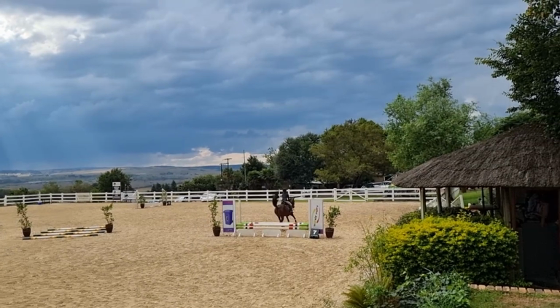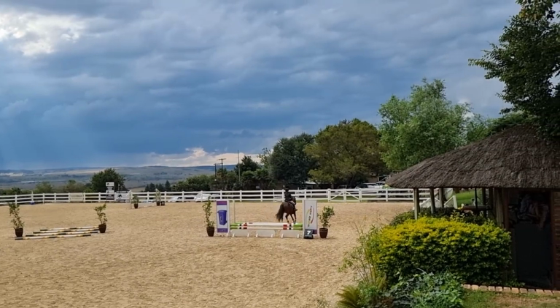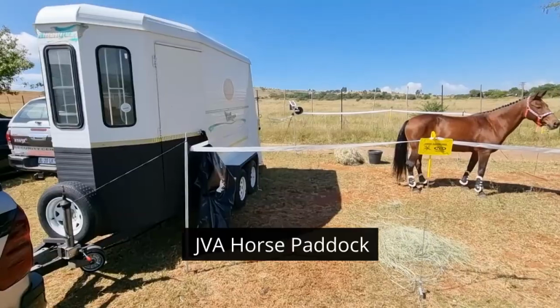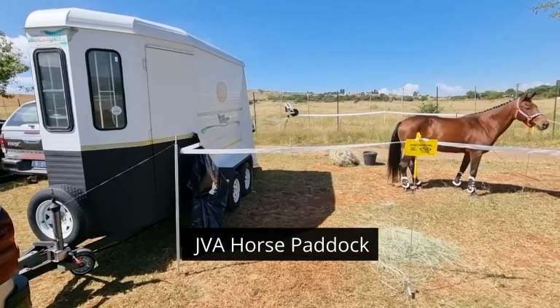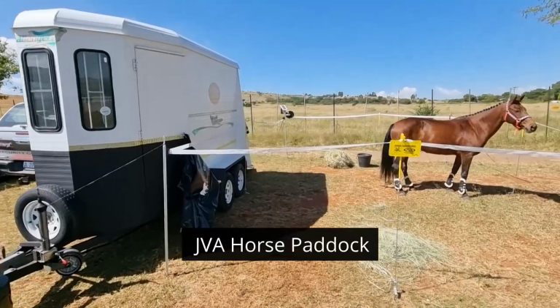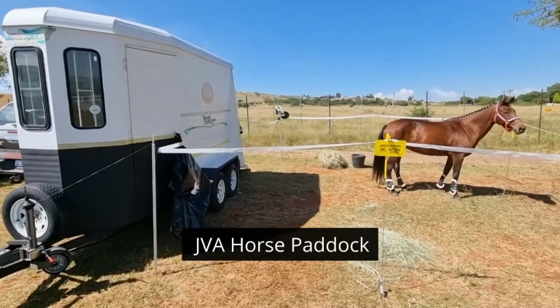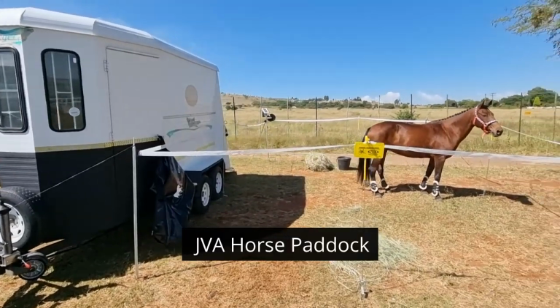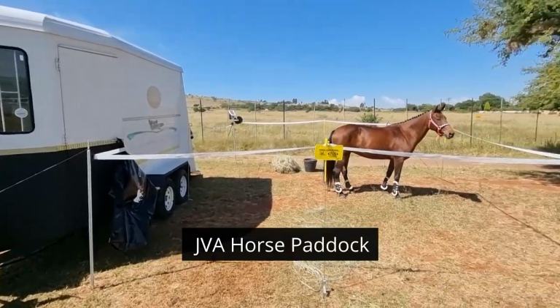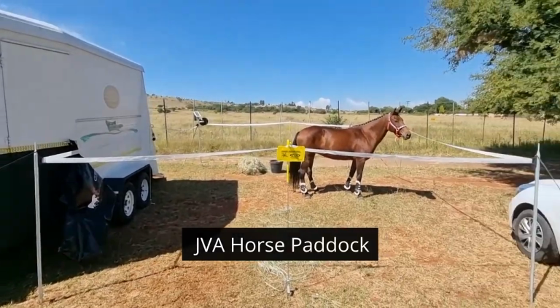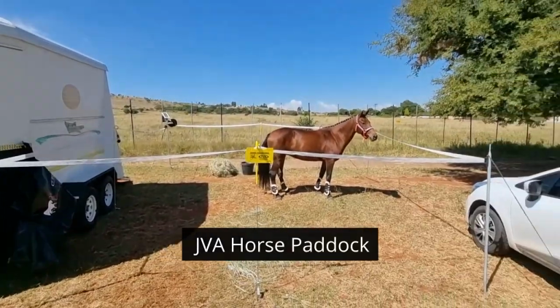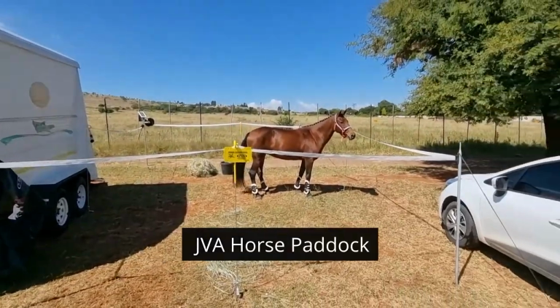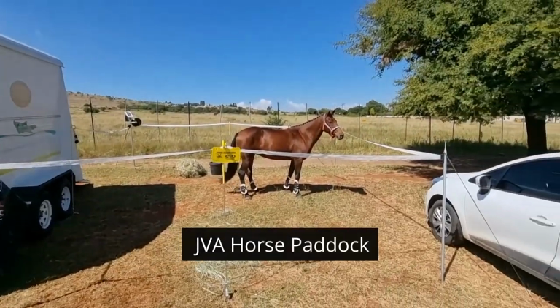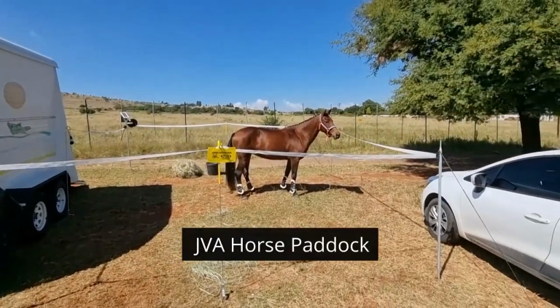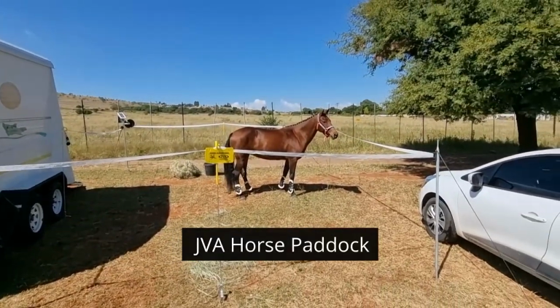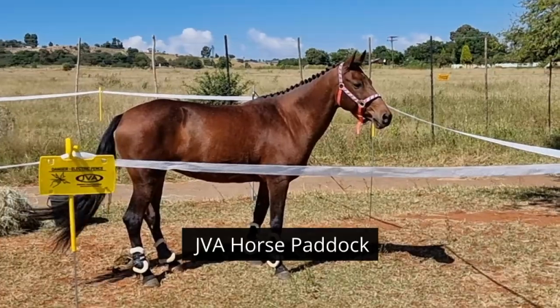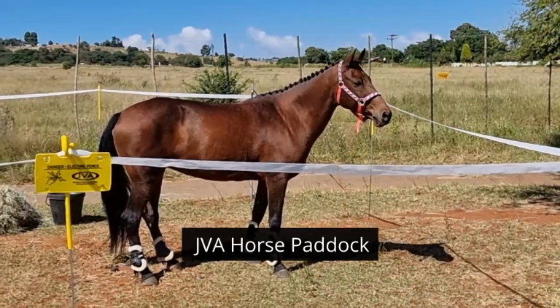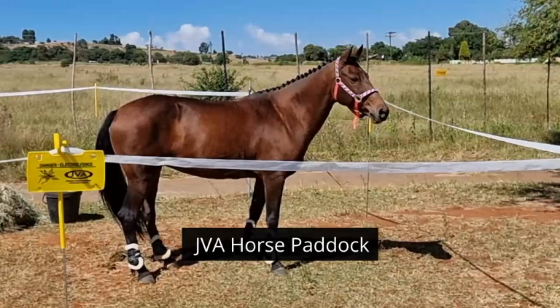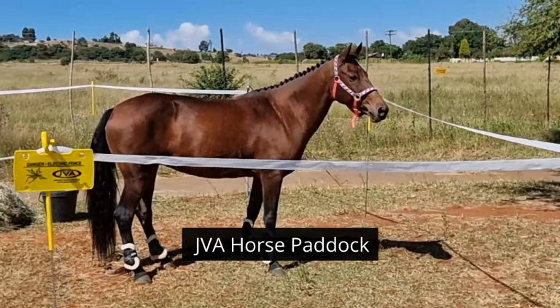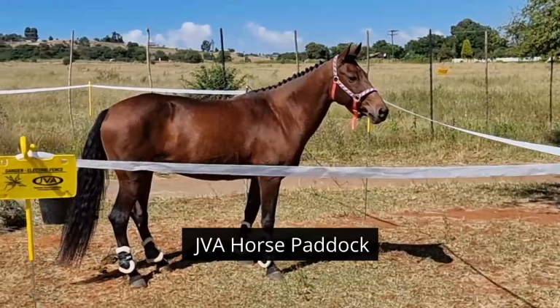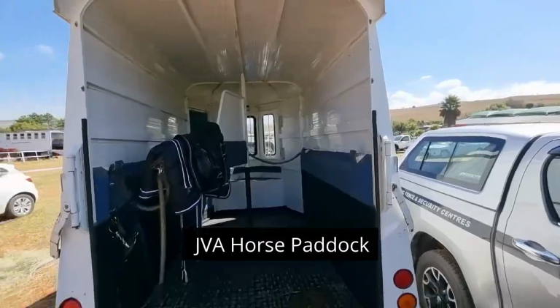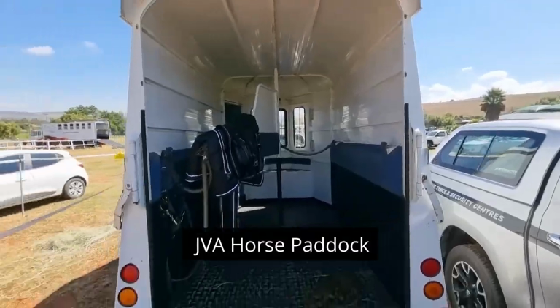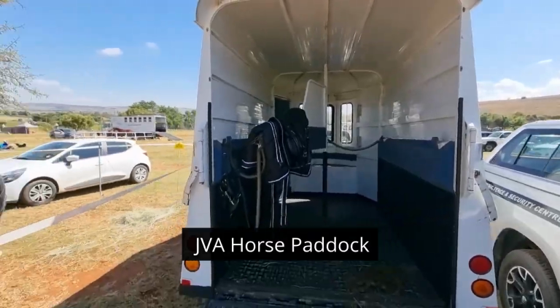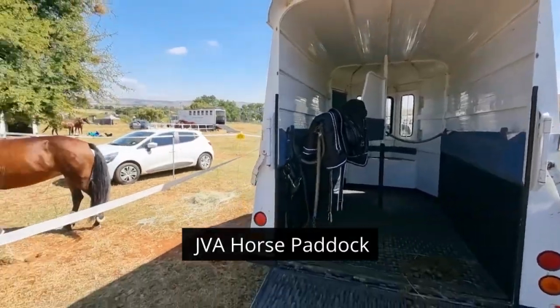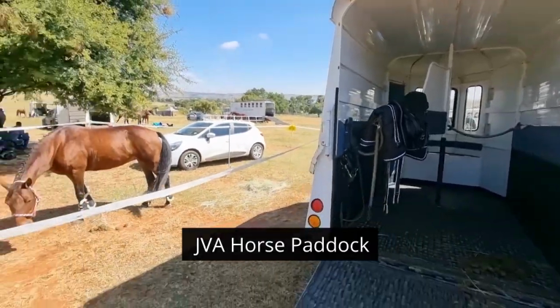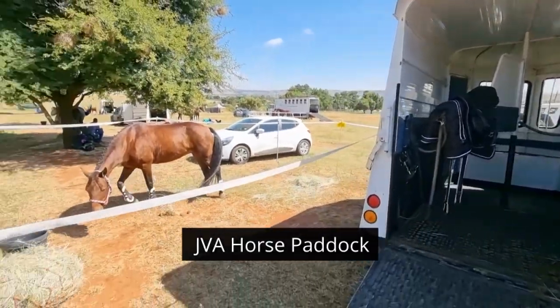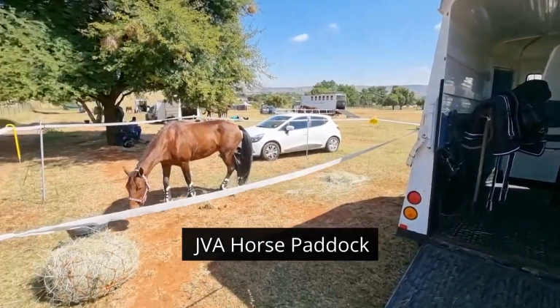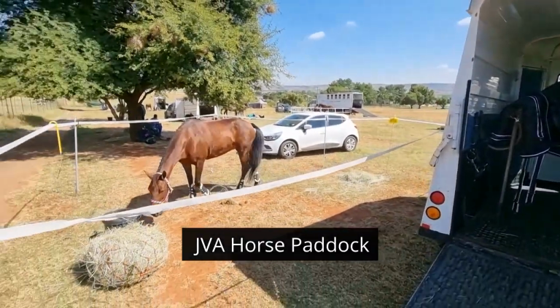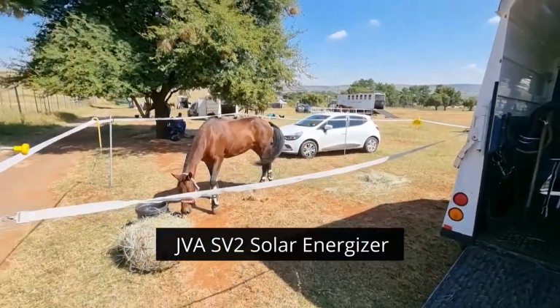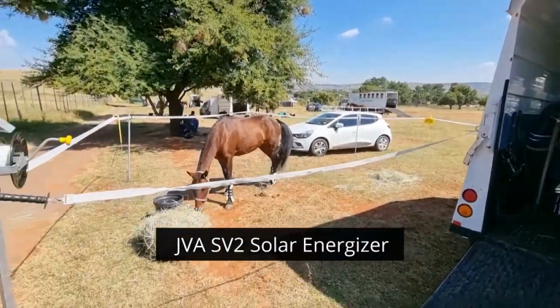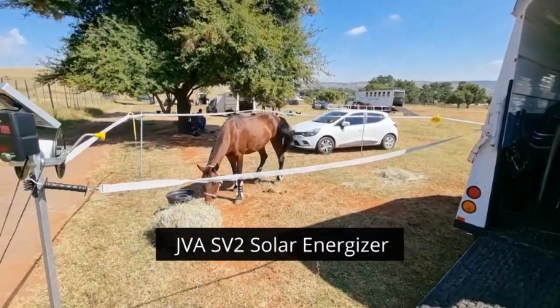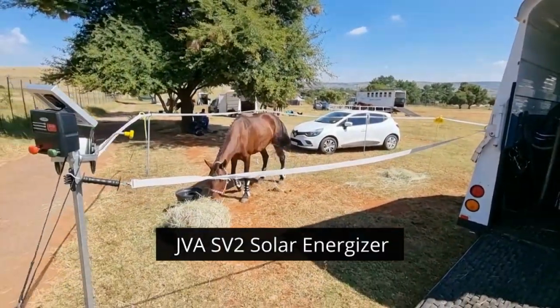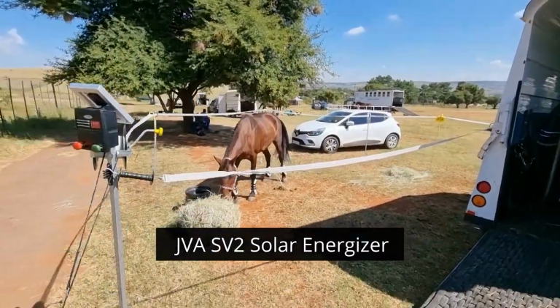Today we're at a horse jumping show. There we have Flinda — she's happy in her paddock, all relaxed inside her JVA paddock.